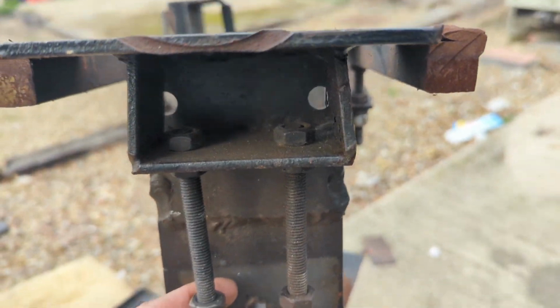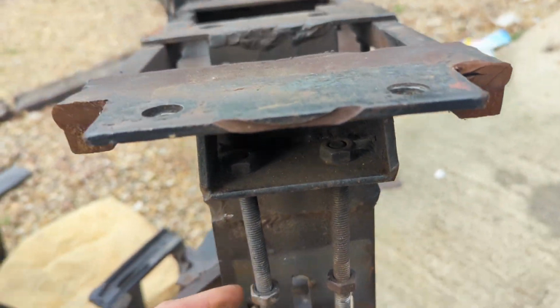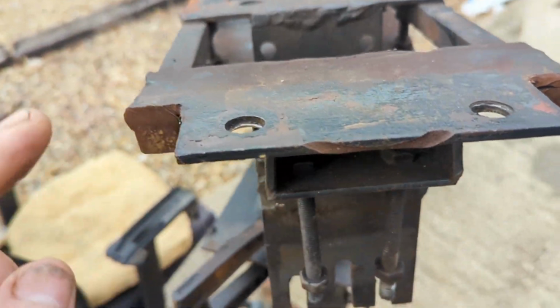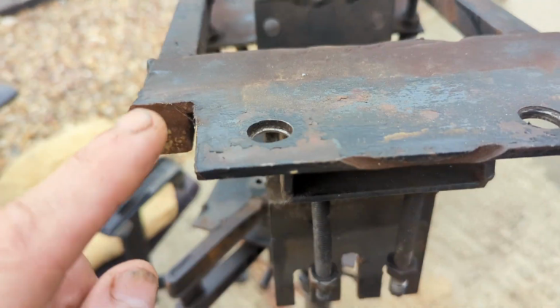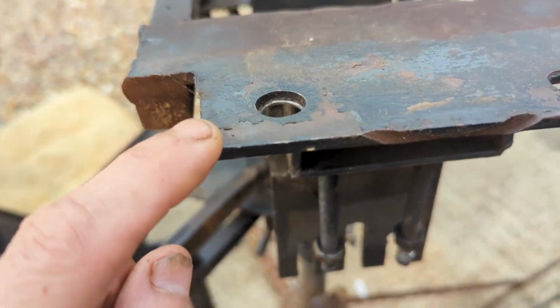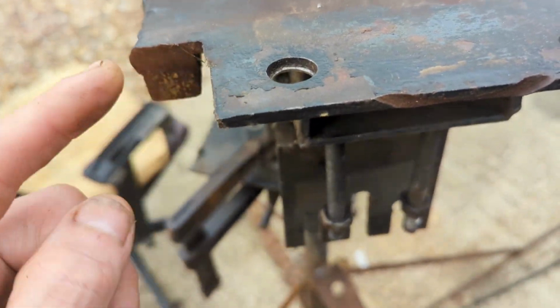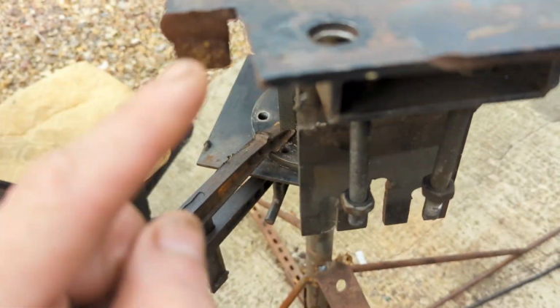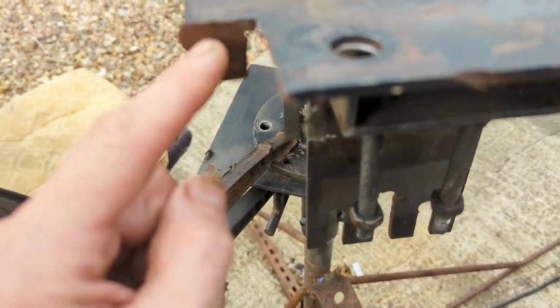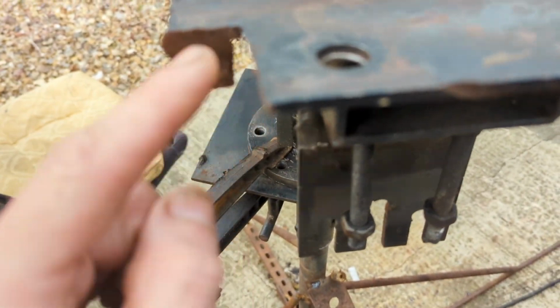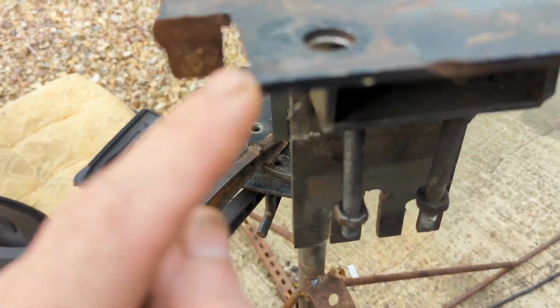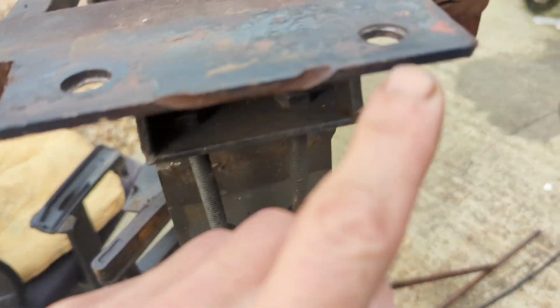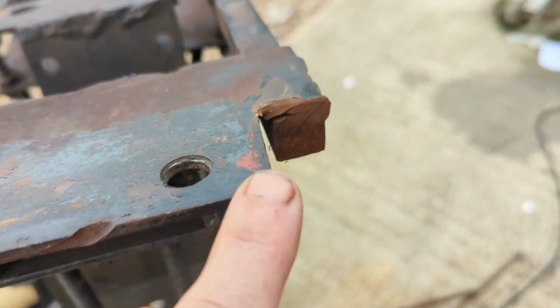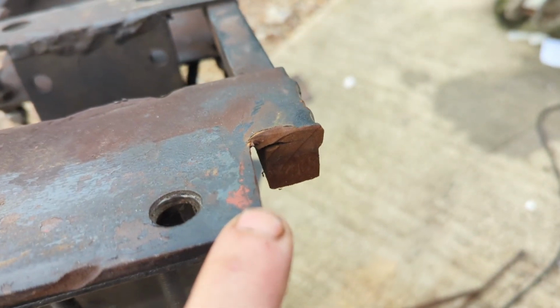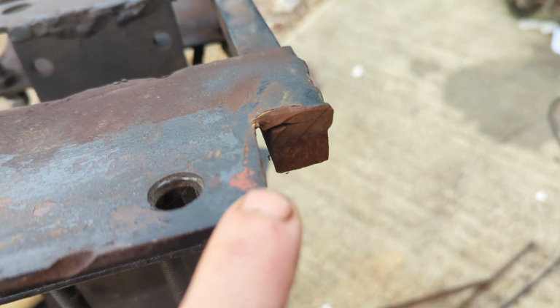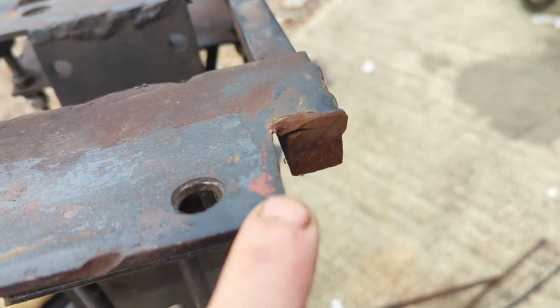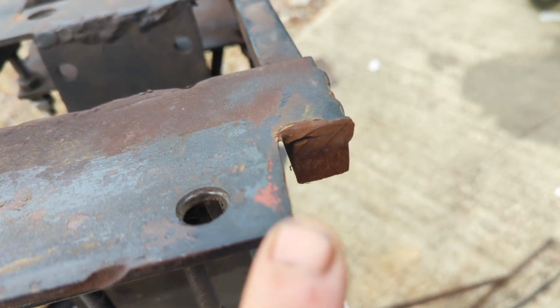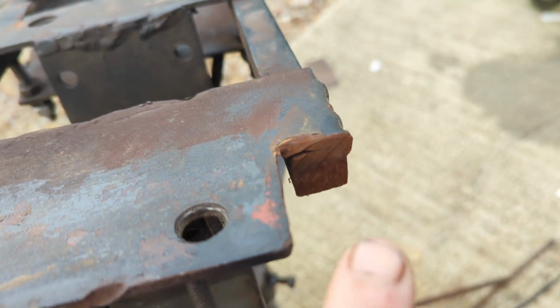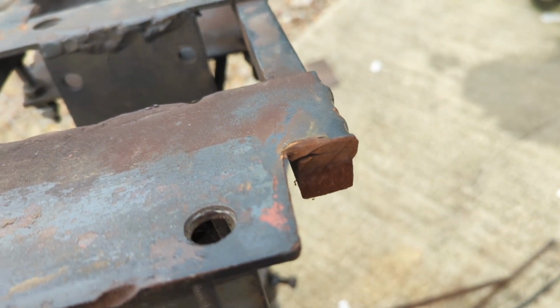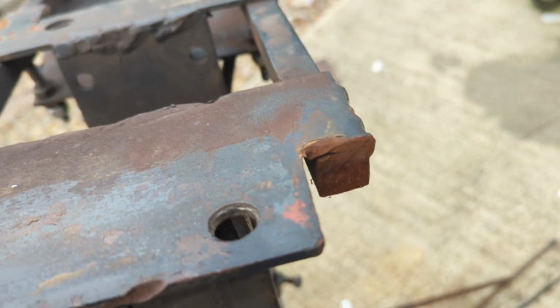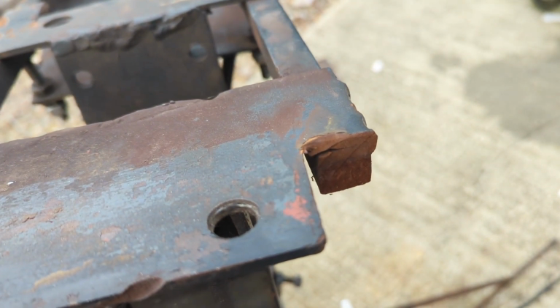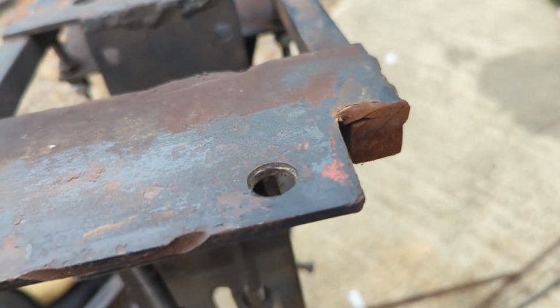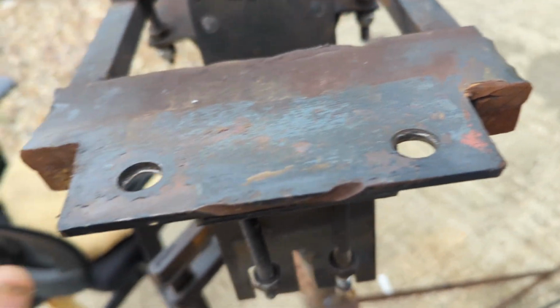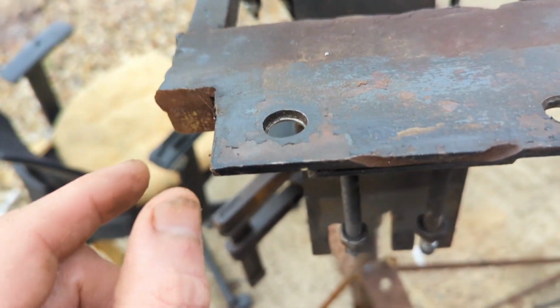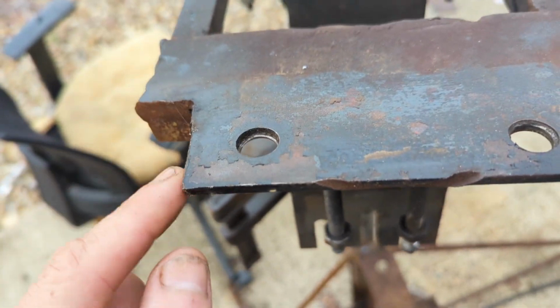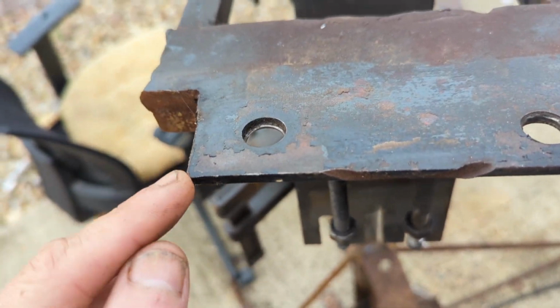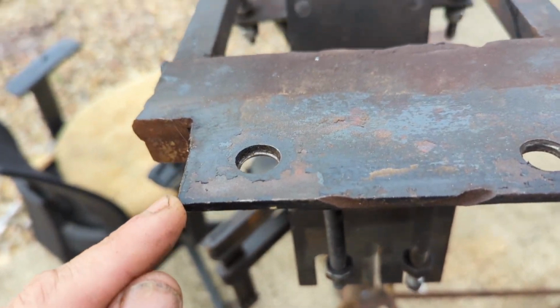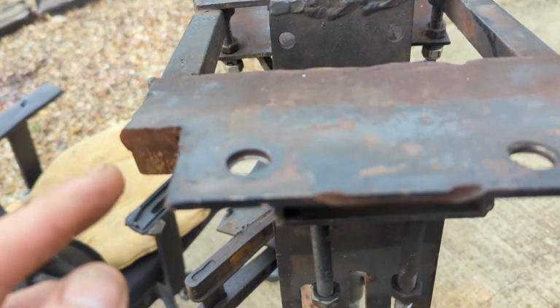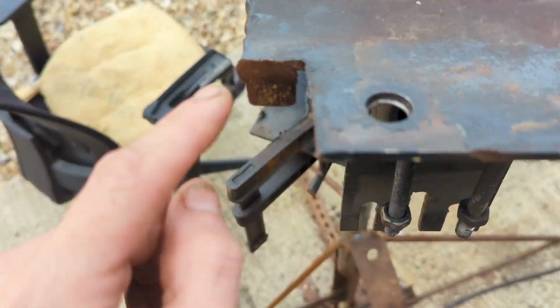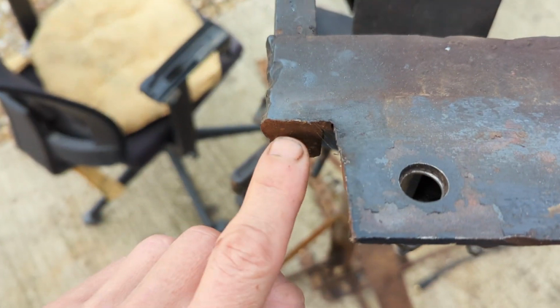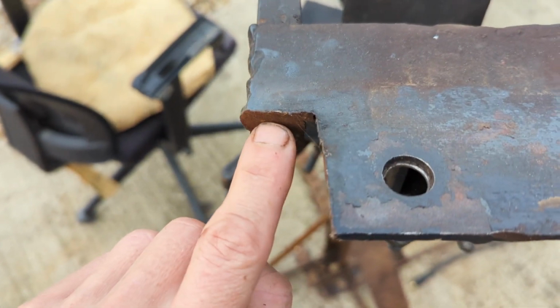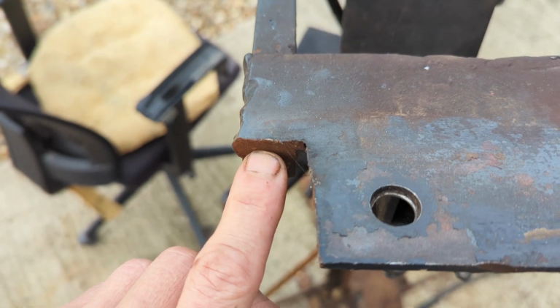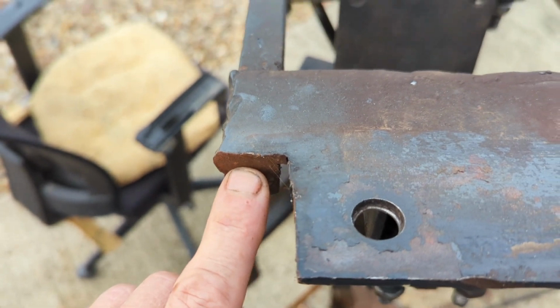I don't know why I had to hack these corners off. There must have been some issue - I can't remember now. I think there was some issue with the blade hub bolts actually catching on there. So that's why that looks like that.